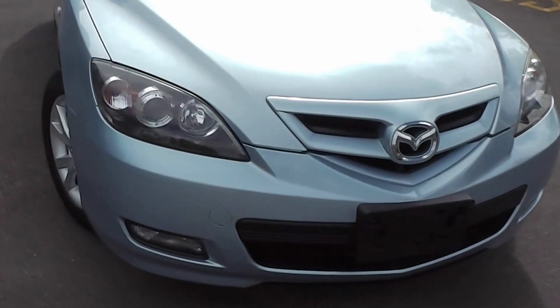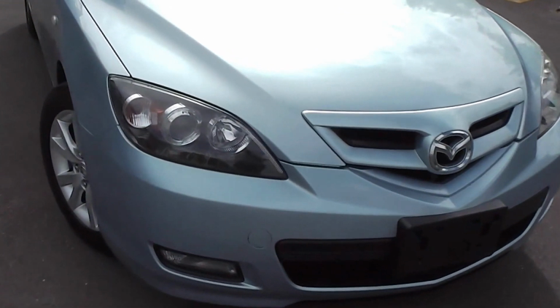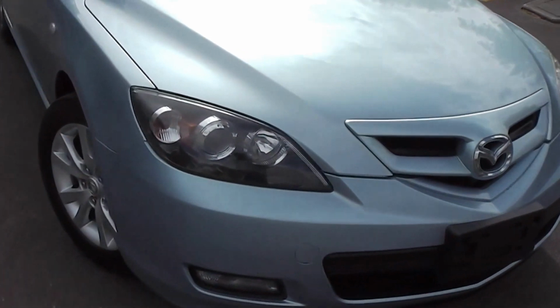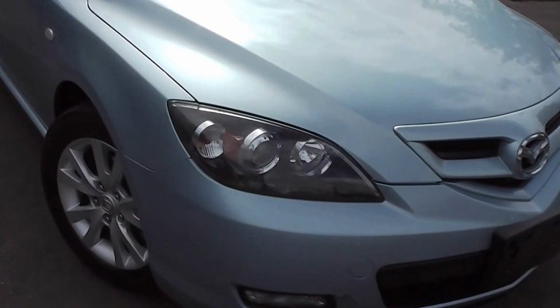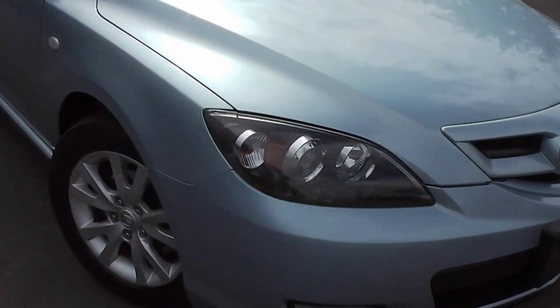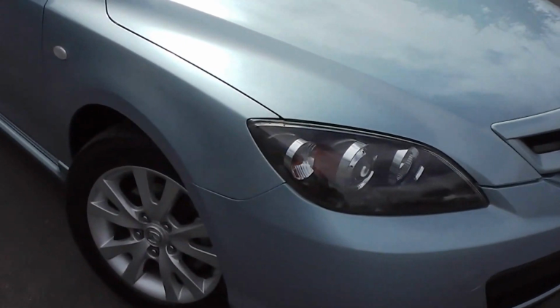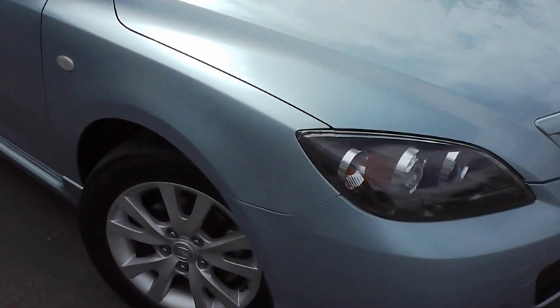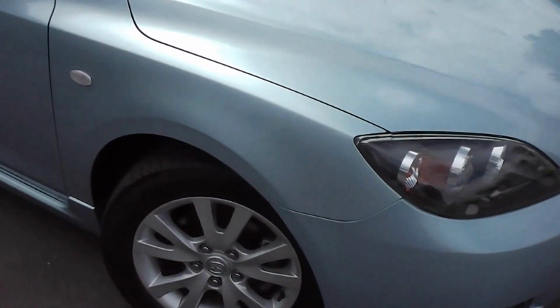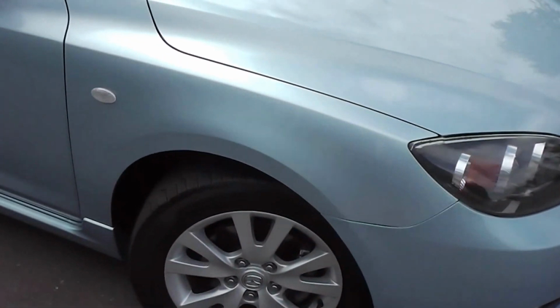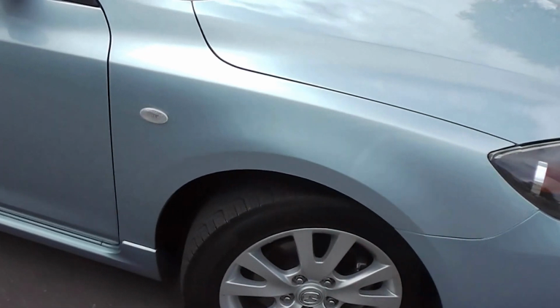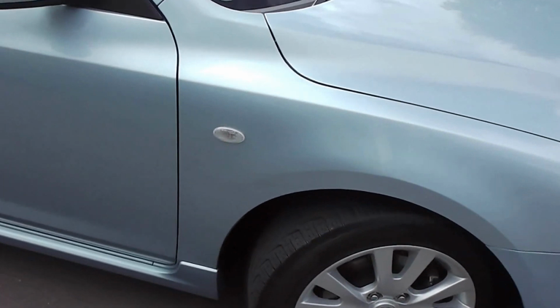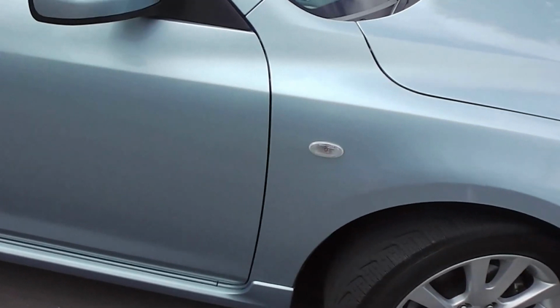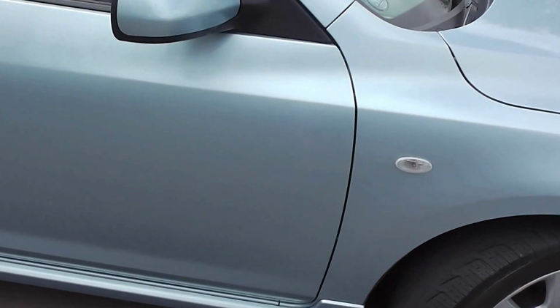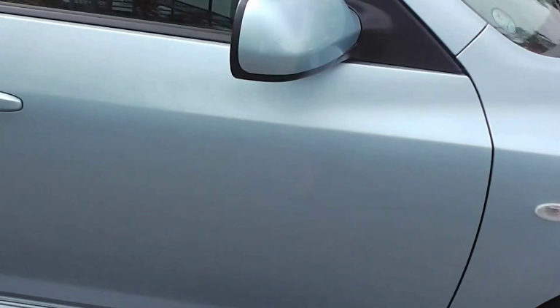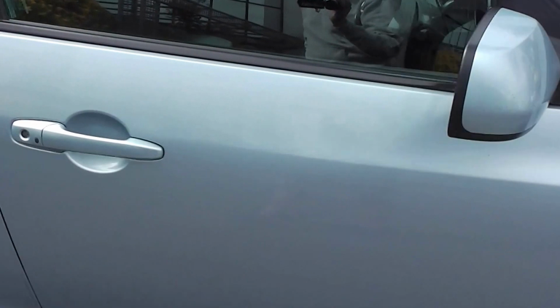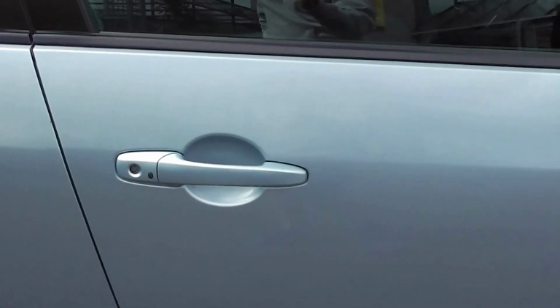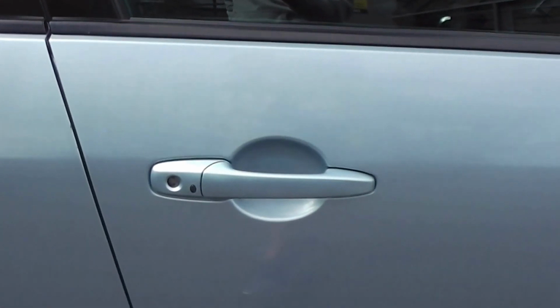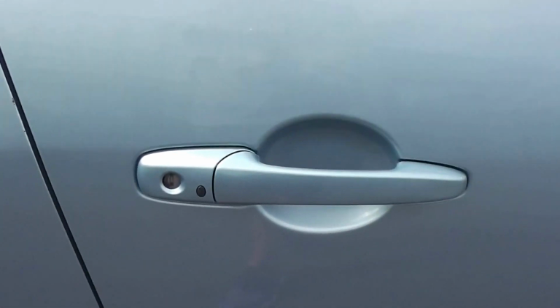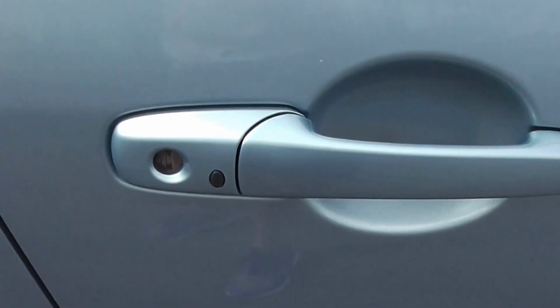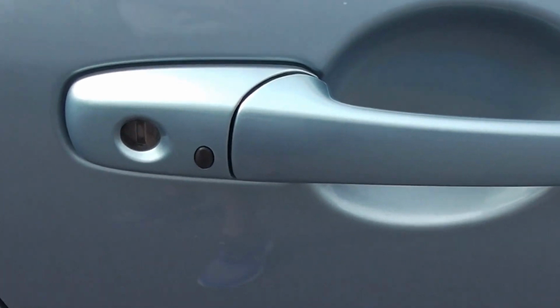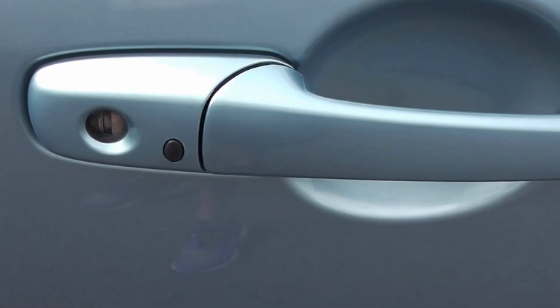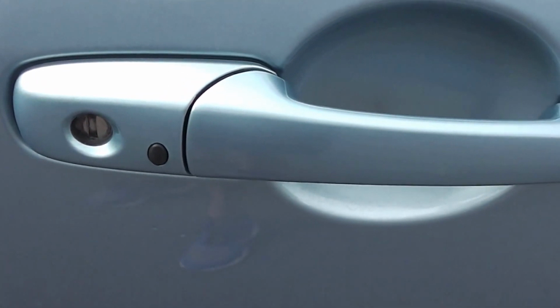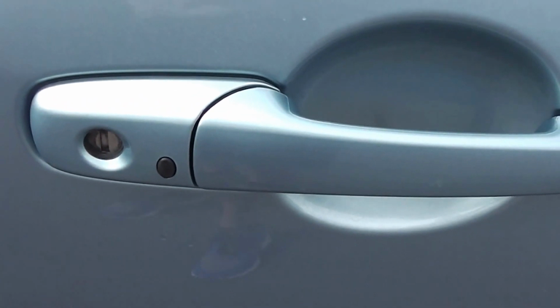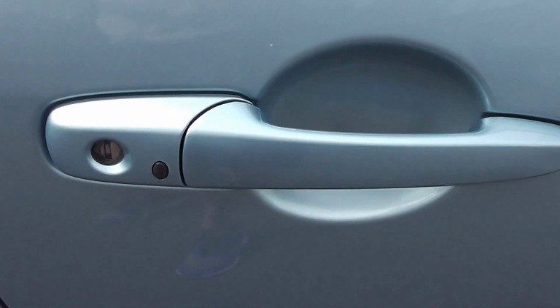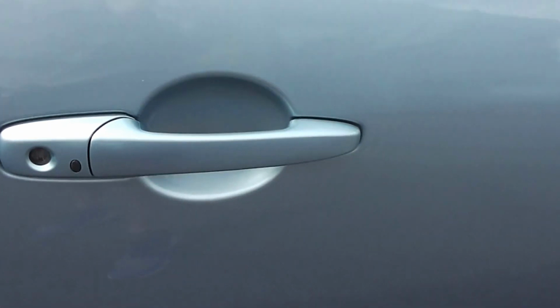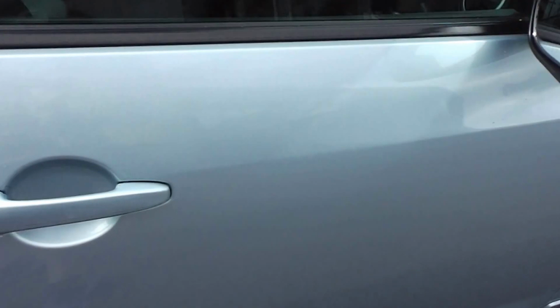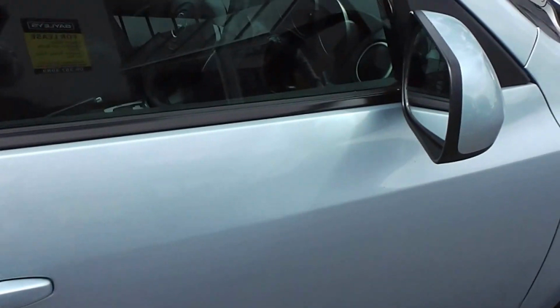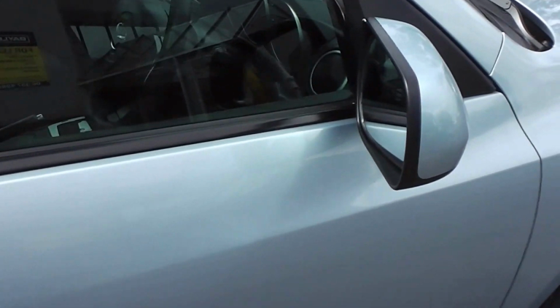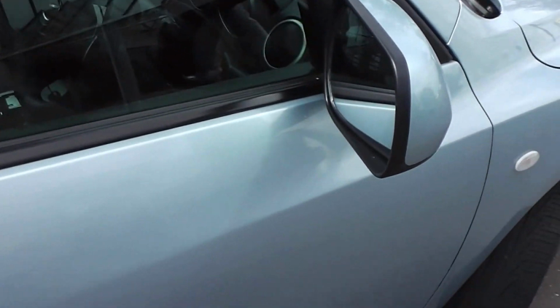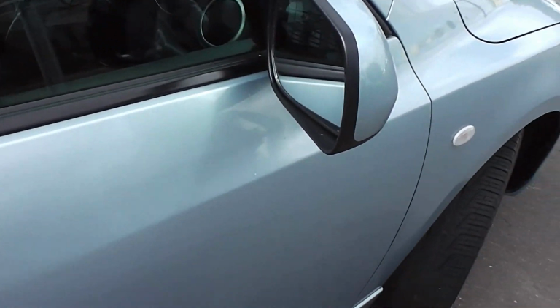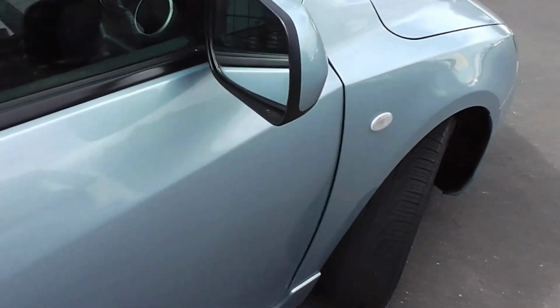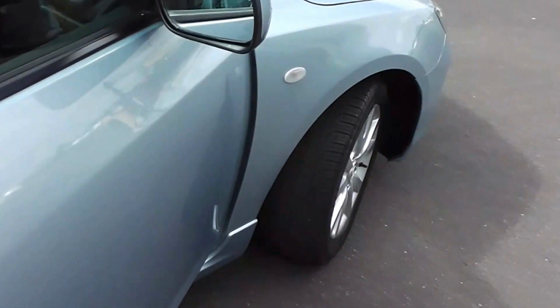Now this car is very, very clean and tidy. We'll duck inside and have a look. It has a proximity key, so you can just push that little black button there with the key in your pocket or your purse, and it will open the door for you without having to get the key out to unlock.